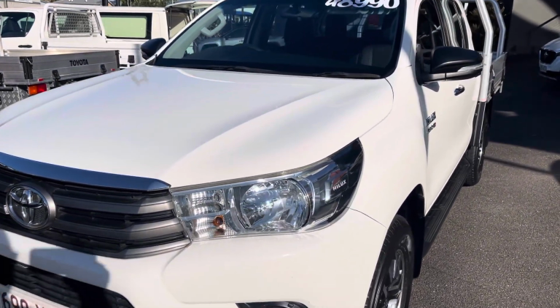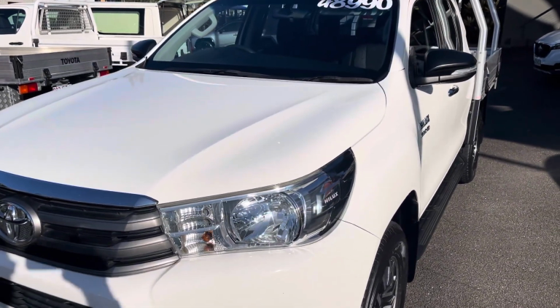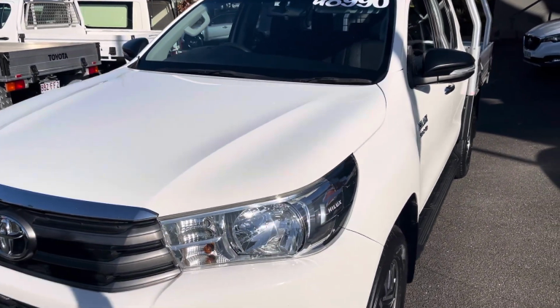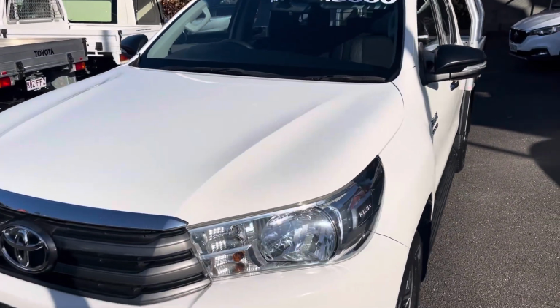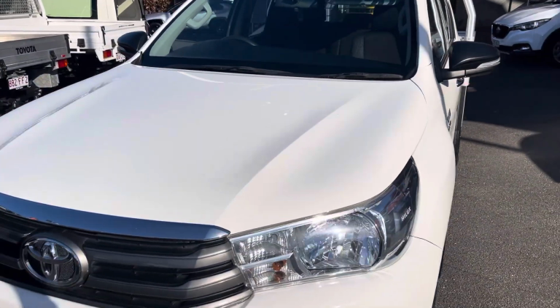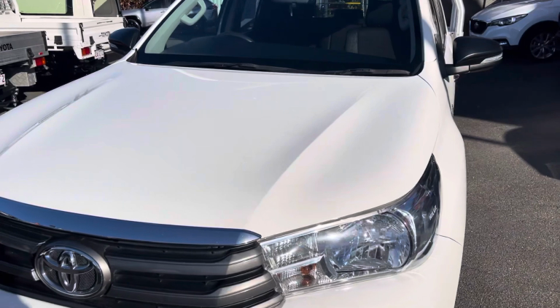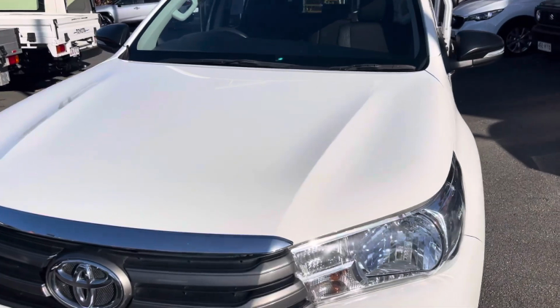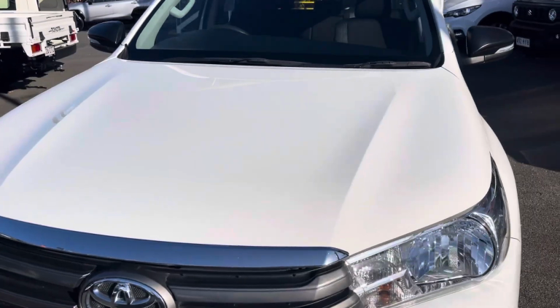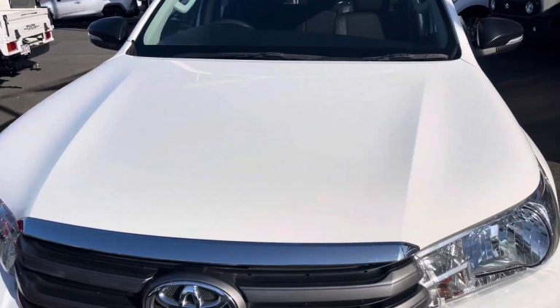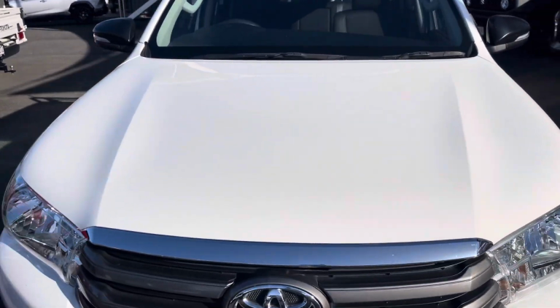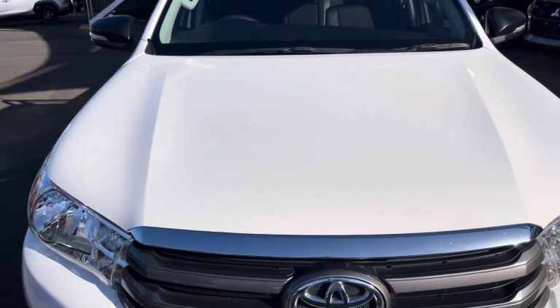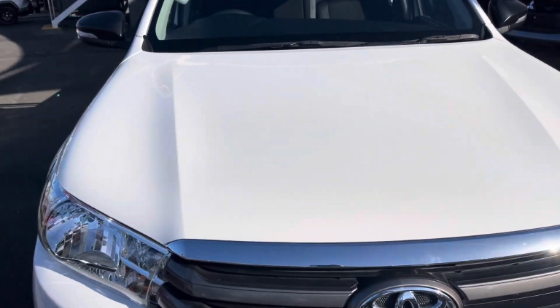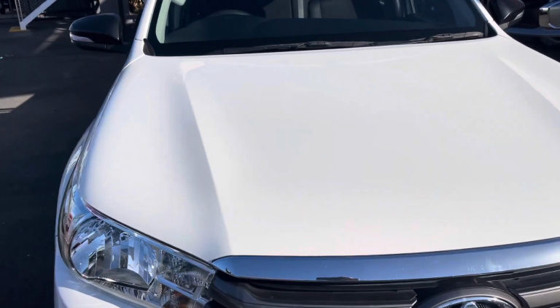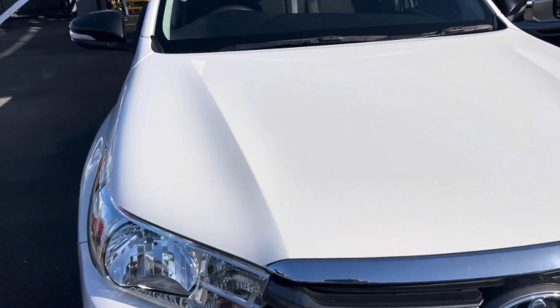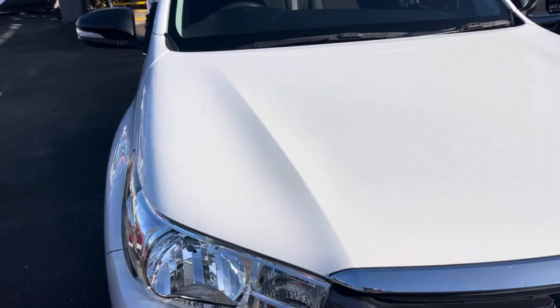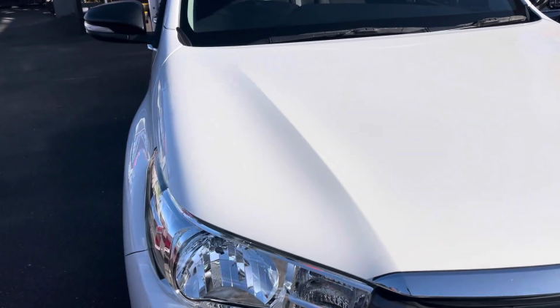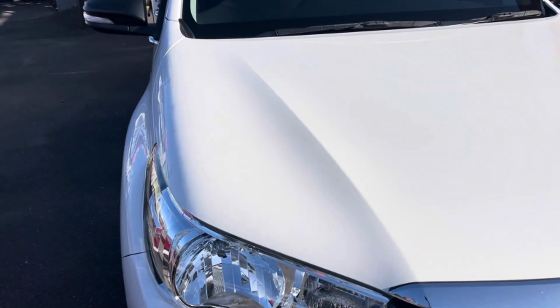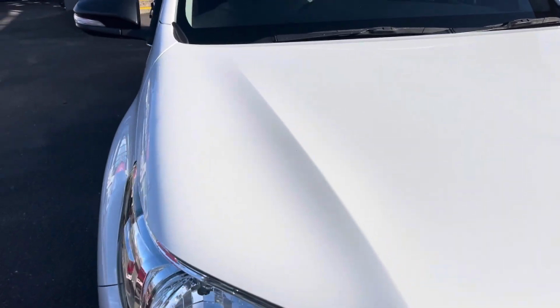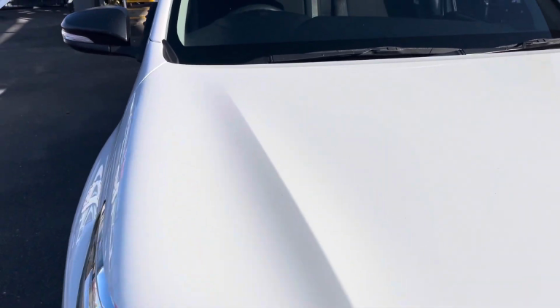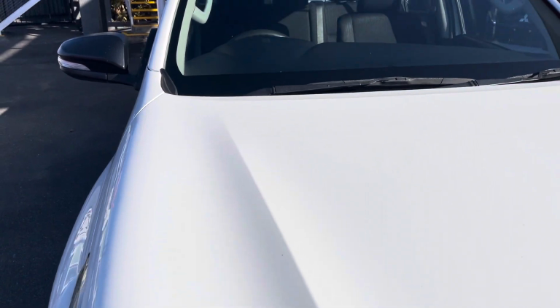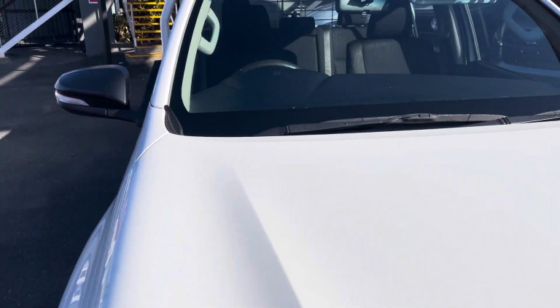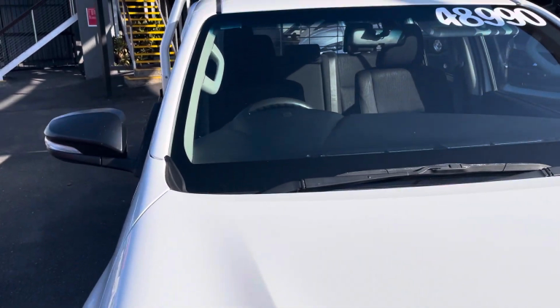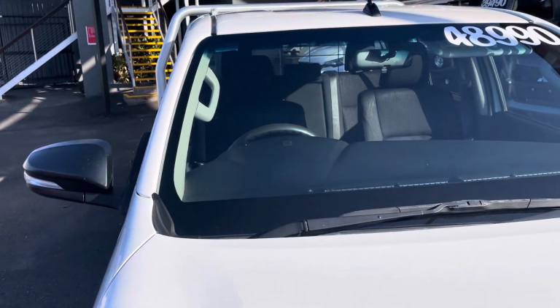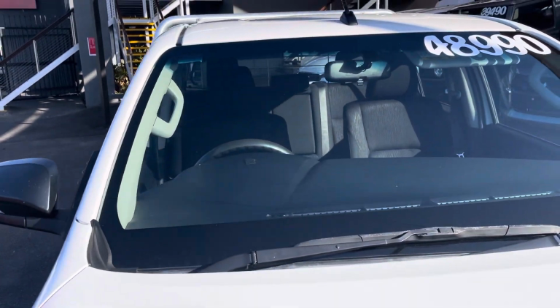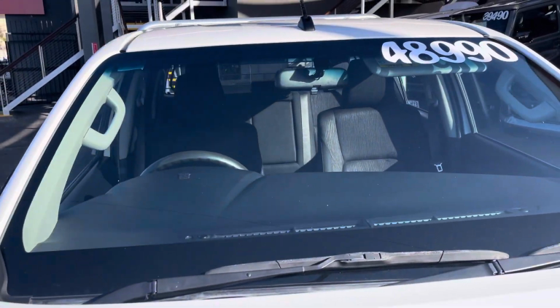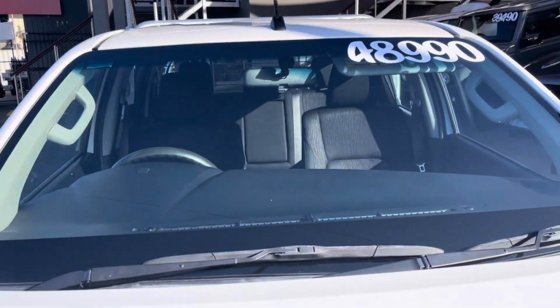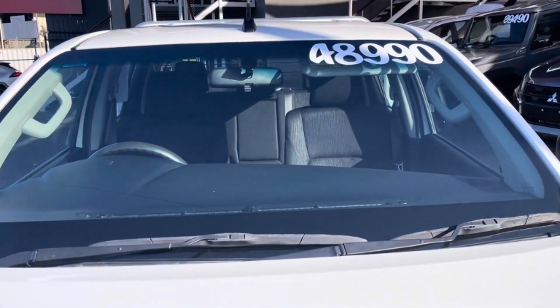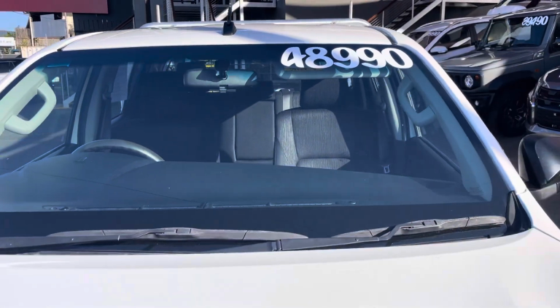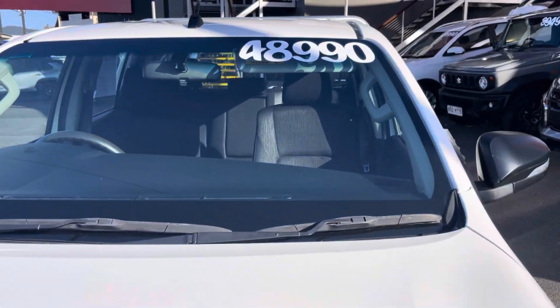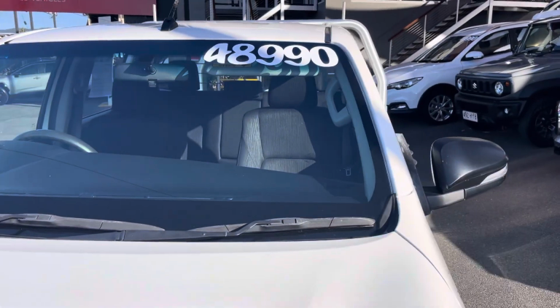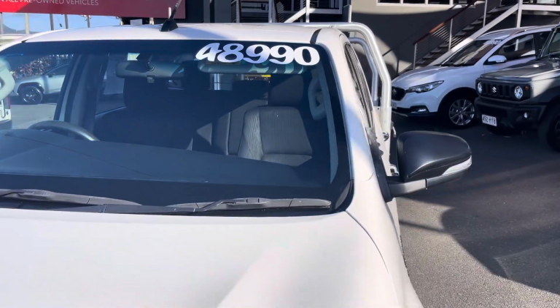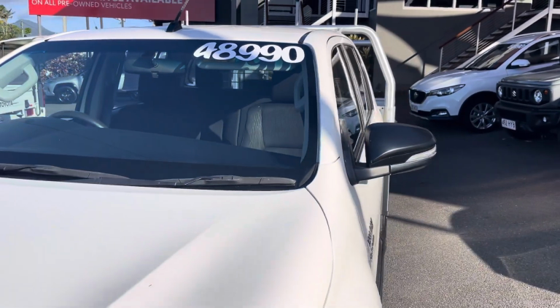I'll come up onto the front bonnet of the vehicle as well too. Just go across the top of the bonnet, just to make sure there's no chips or cracks in the windscreen as well too. Fantastic, Nicole.